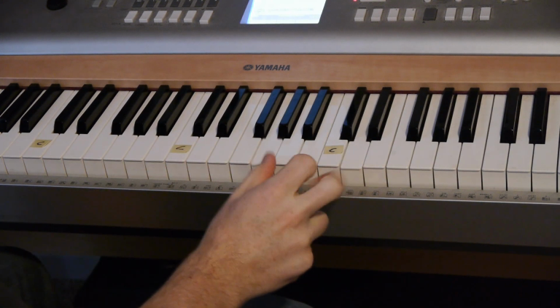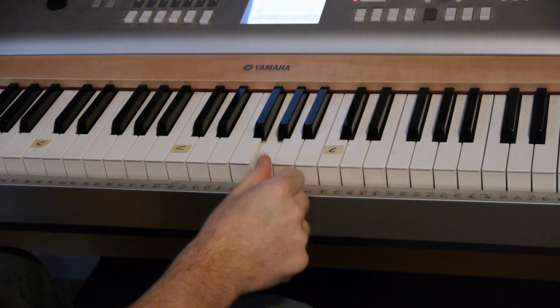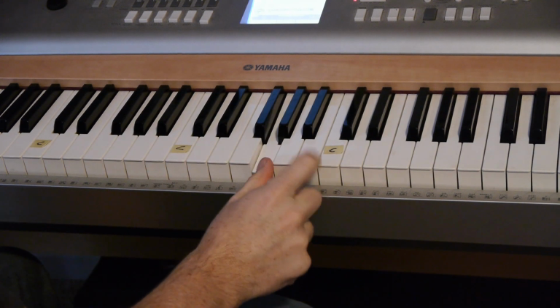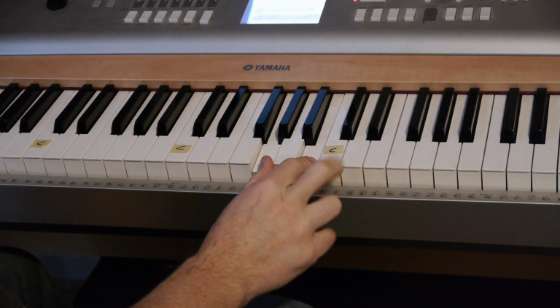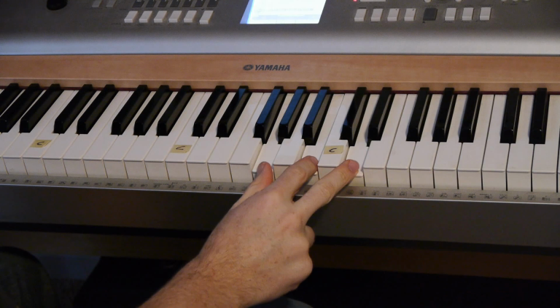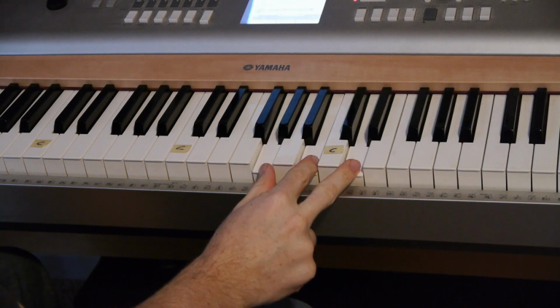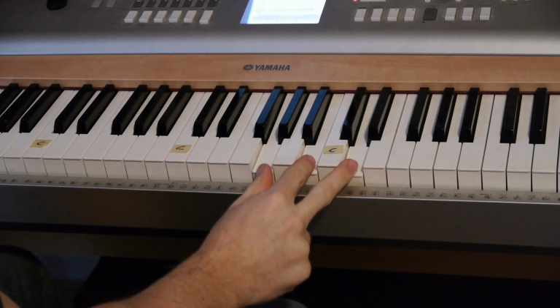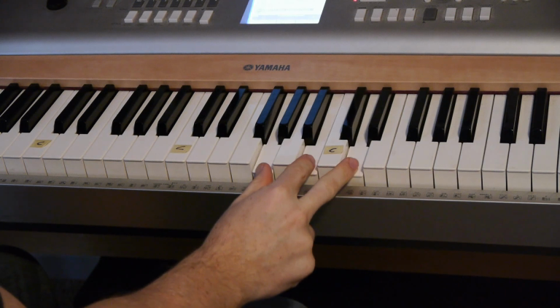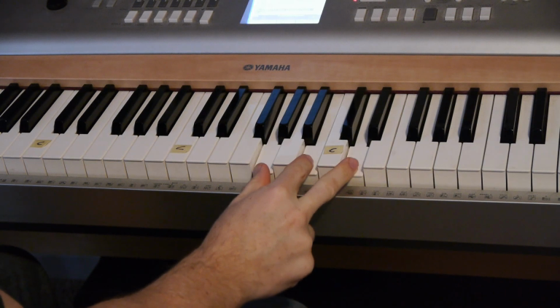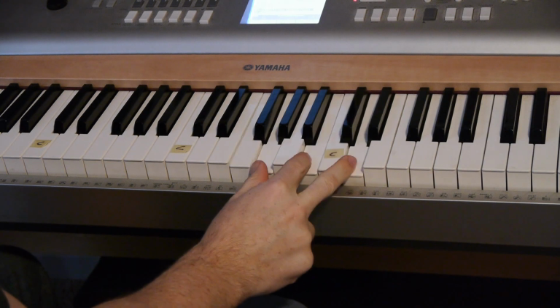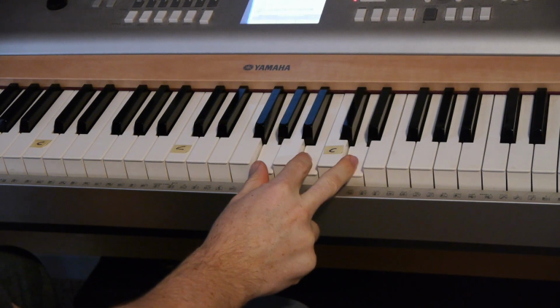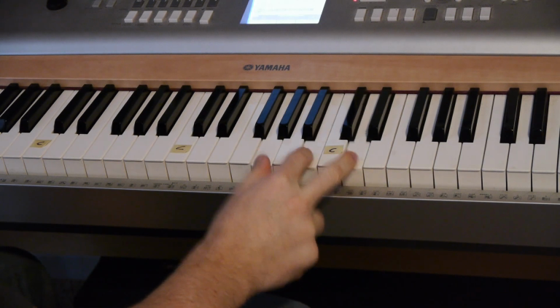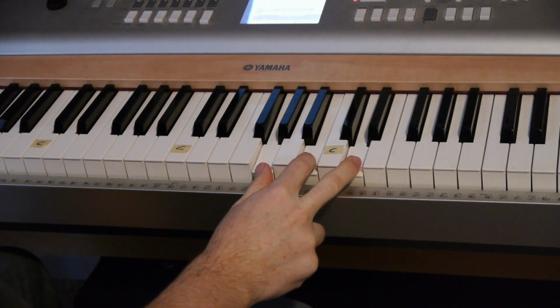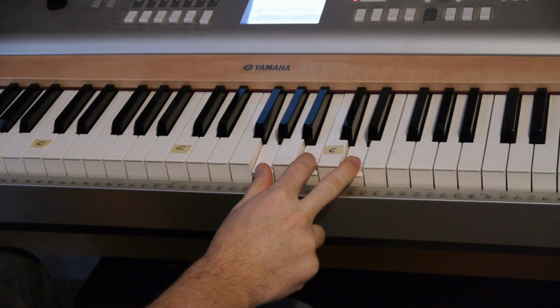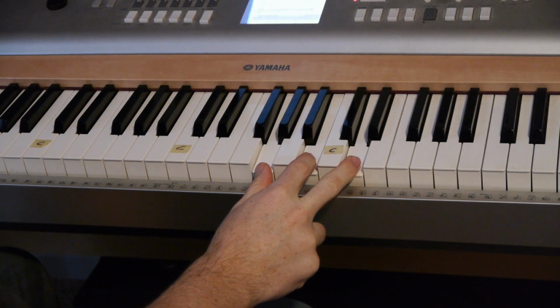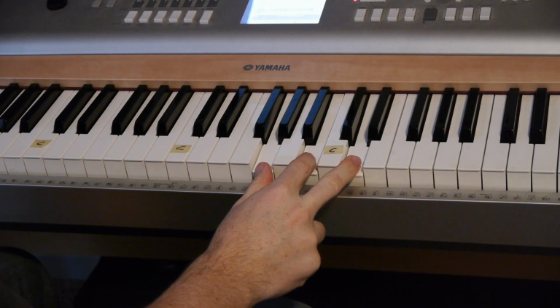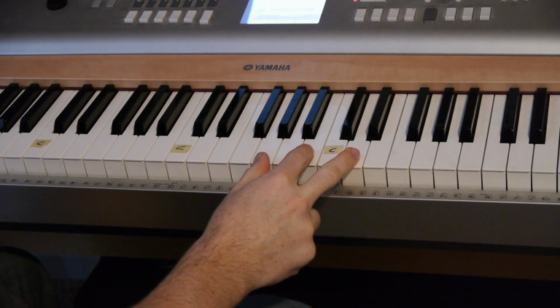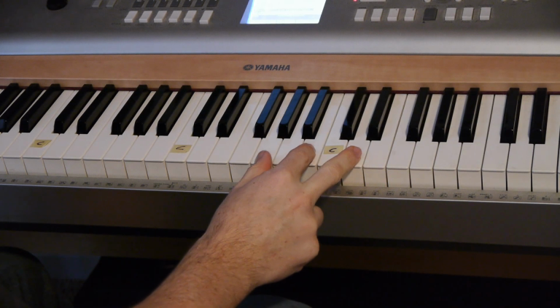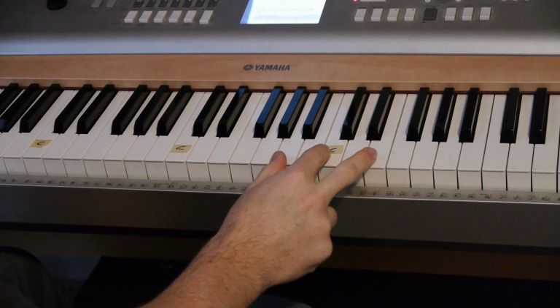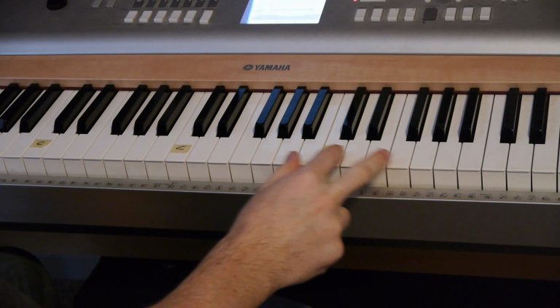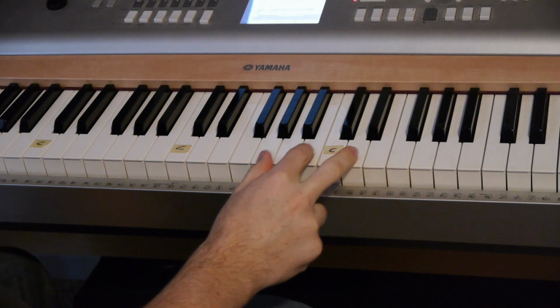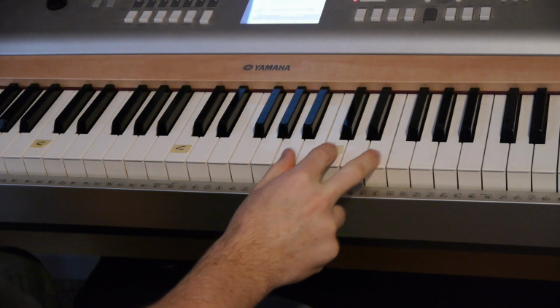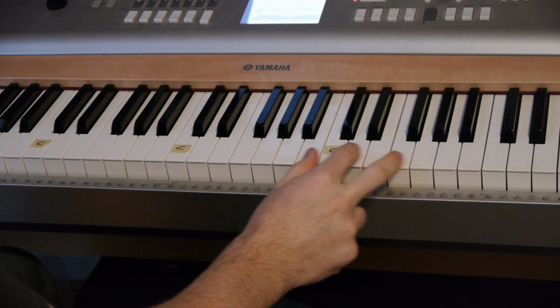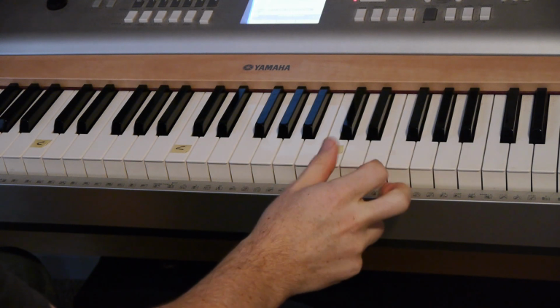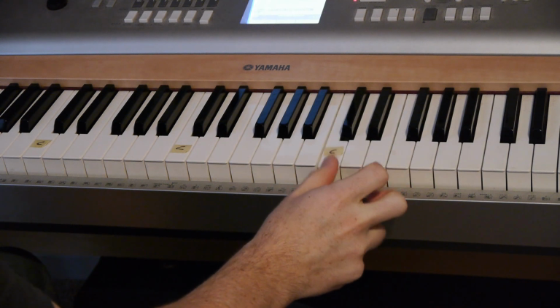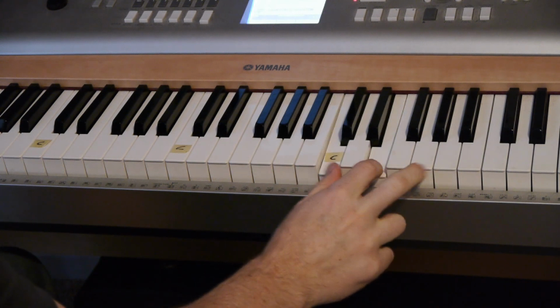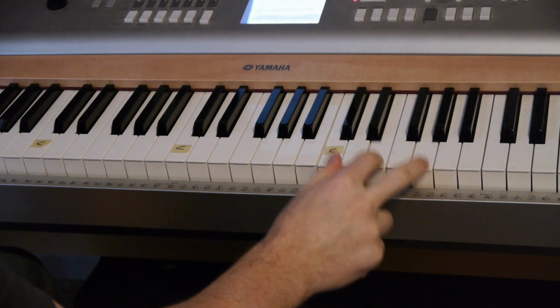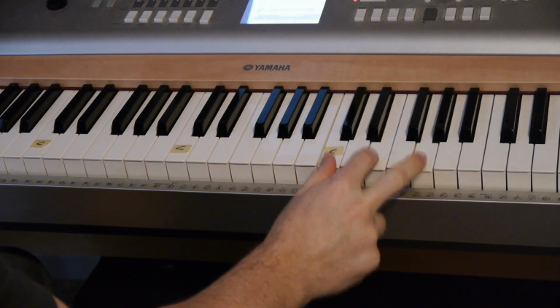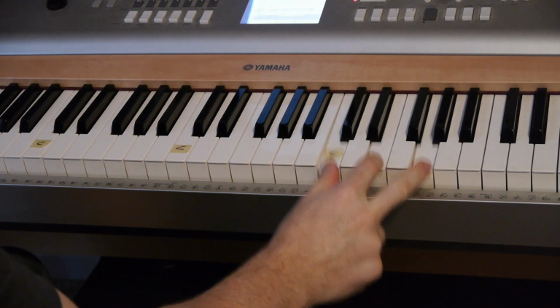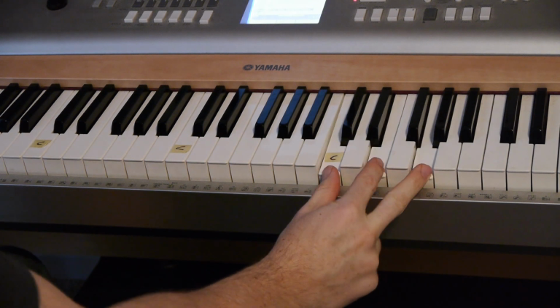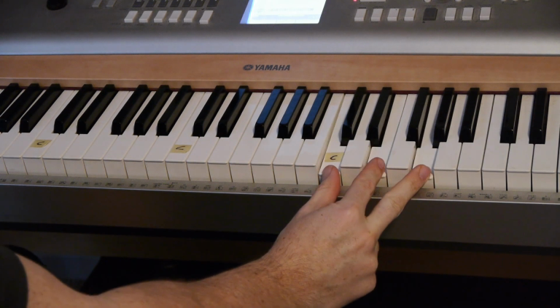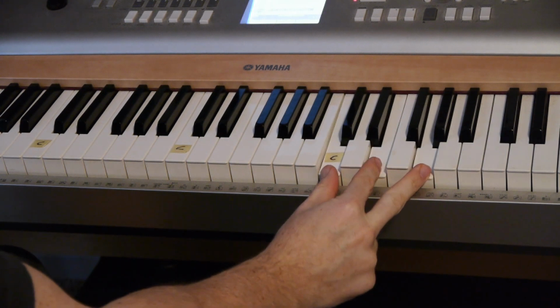Play your G note, every other white key. There's your G chord. For a C, move it down one, two, three. There's your C chord.